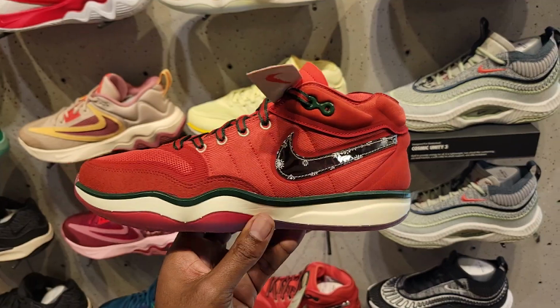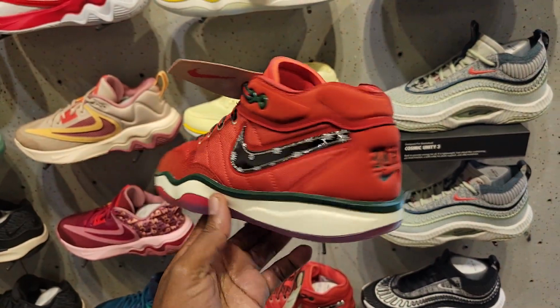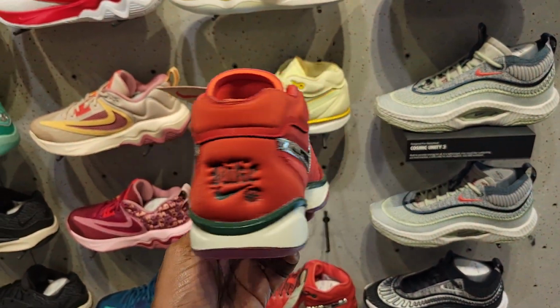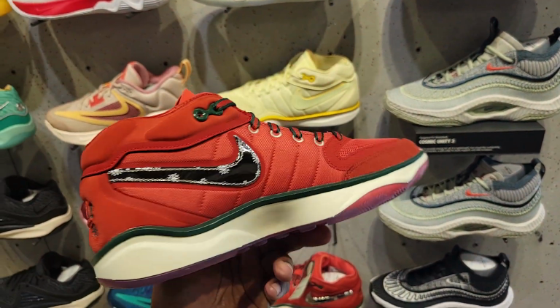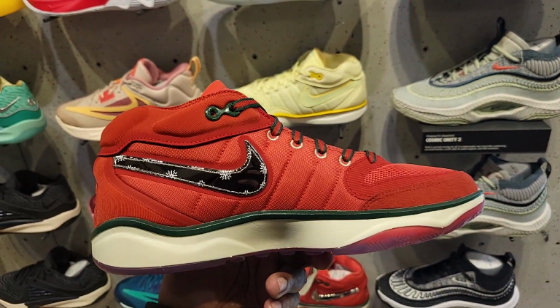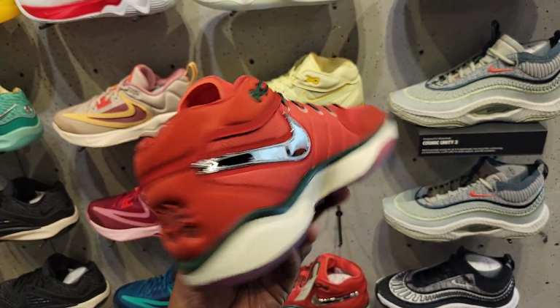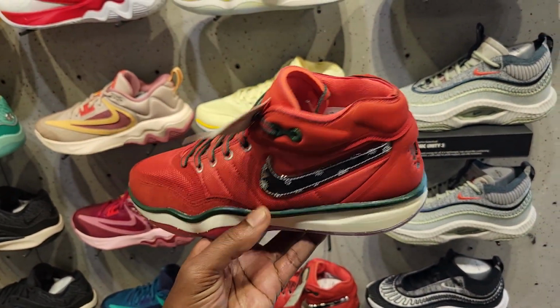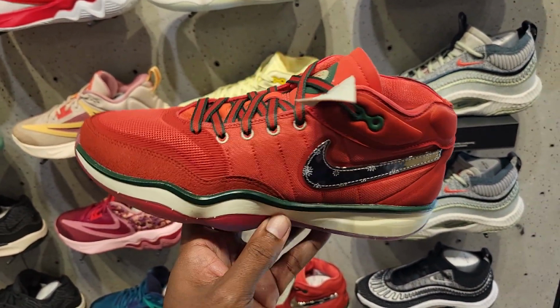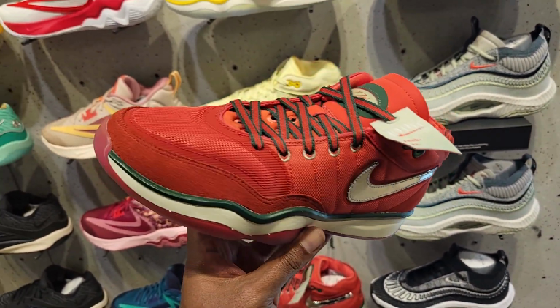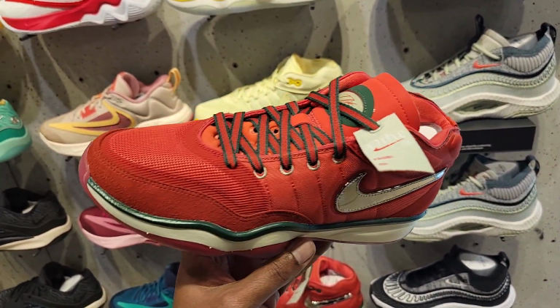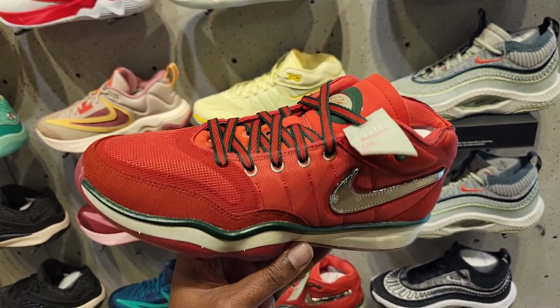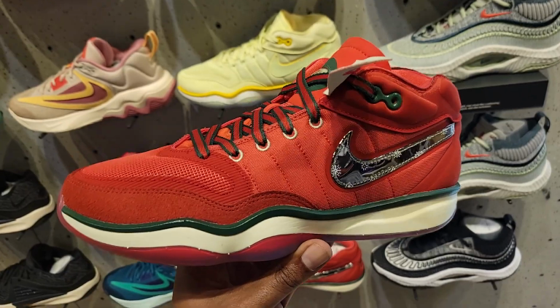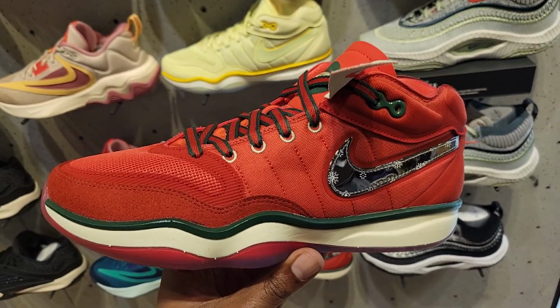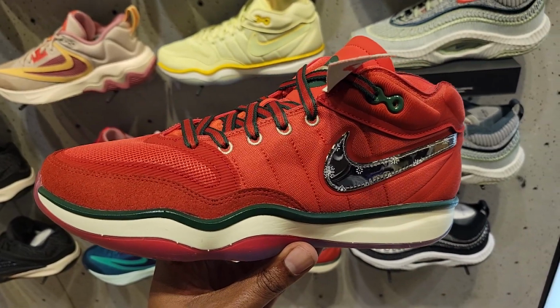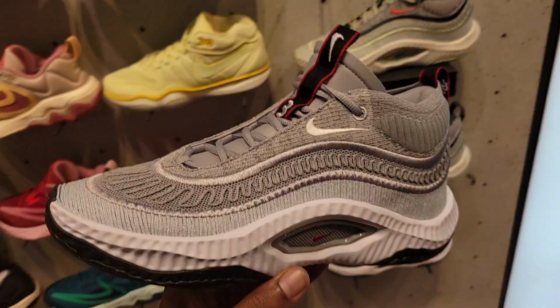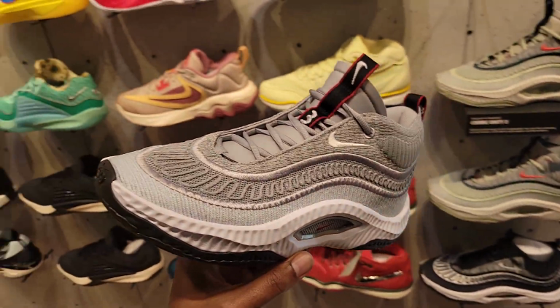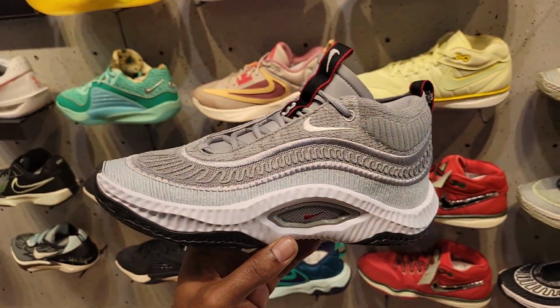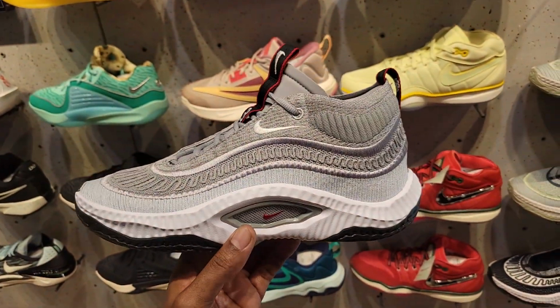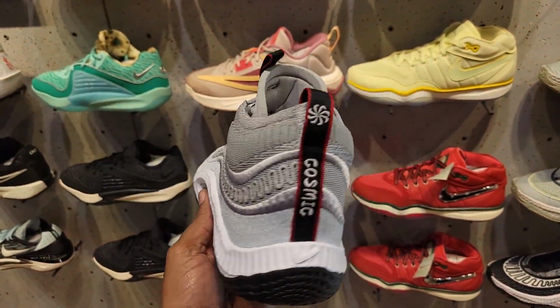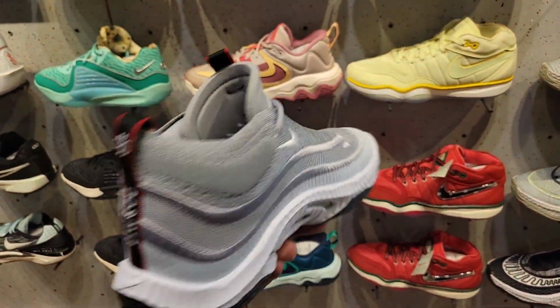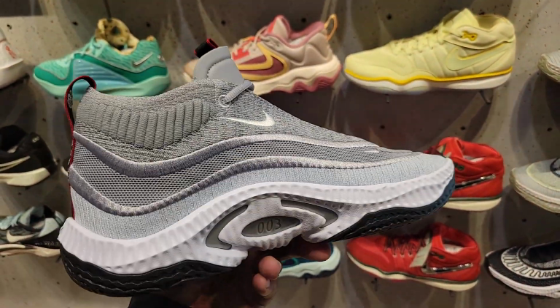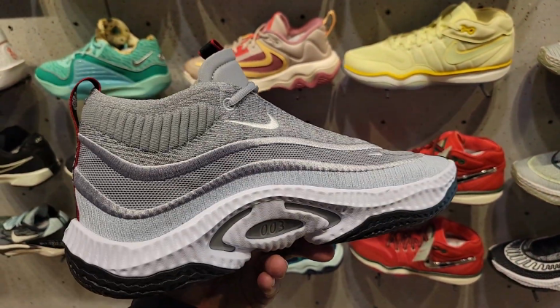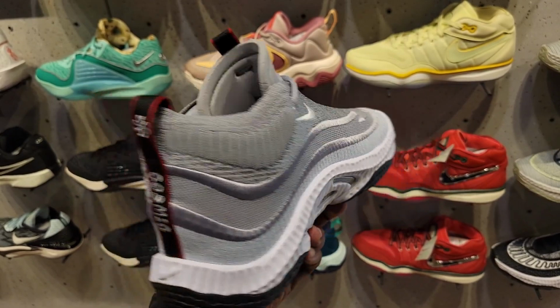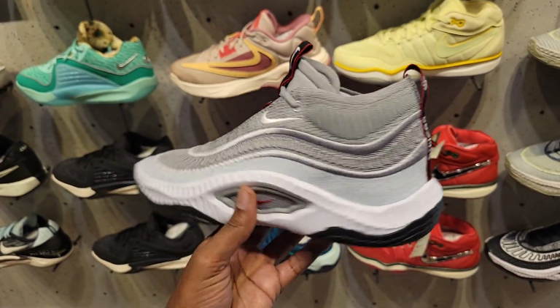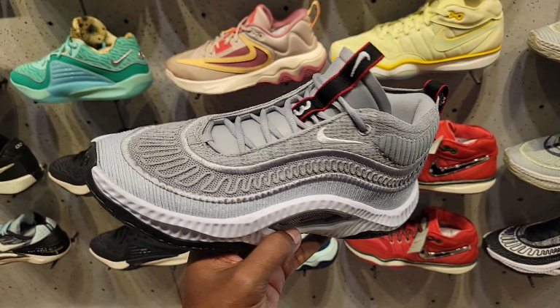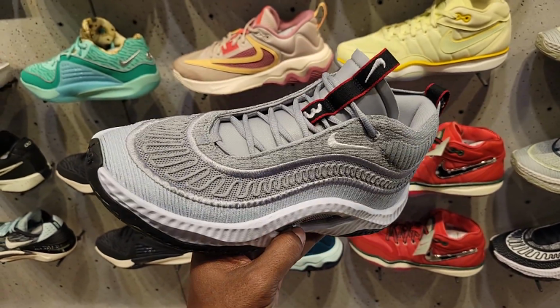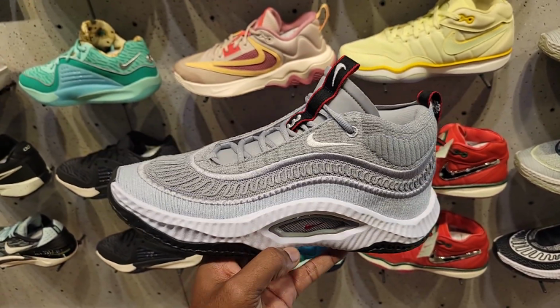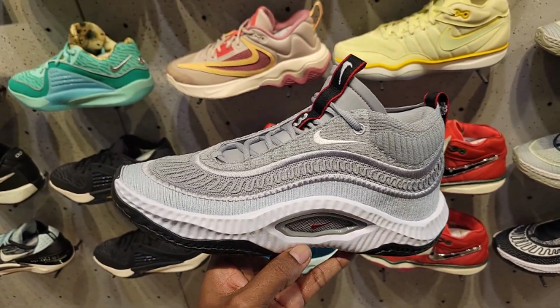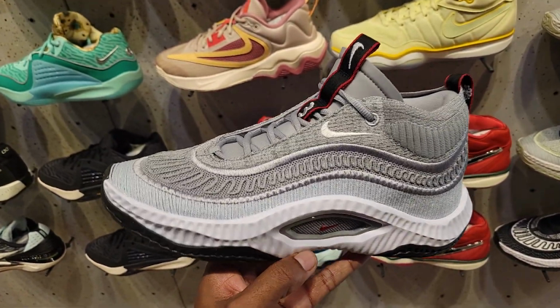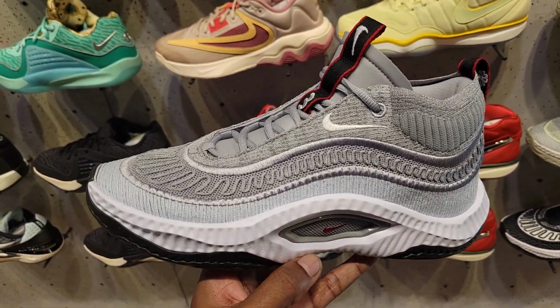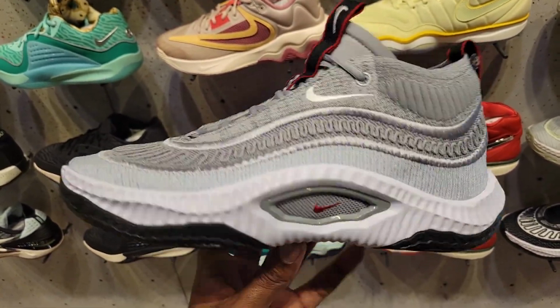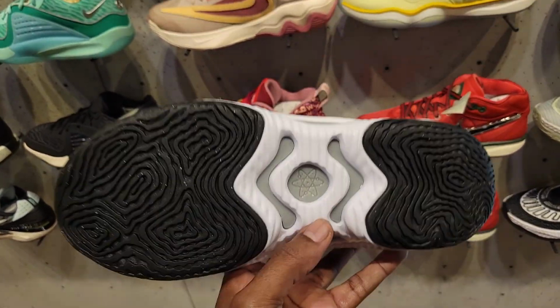Christmas Day colorway of the GT Hustle — definitely a solid one right here, still full retail at $170. This right here is taken after the Nike Air Max 97 Silver Bullet, if you guys can see what's going on. The colorway is also pretty dope.